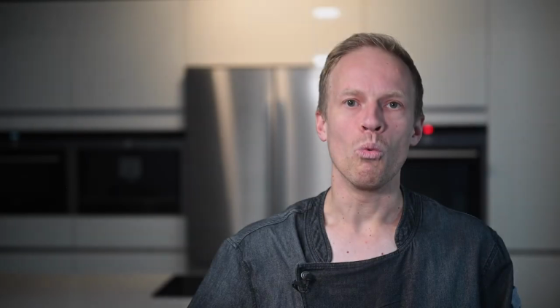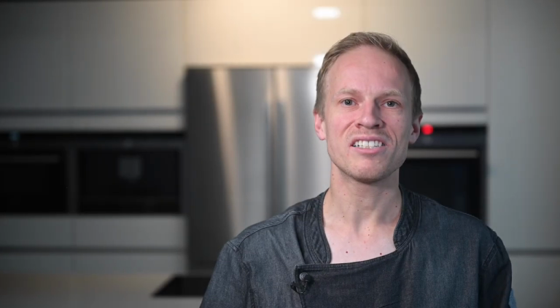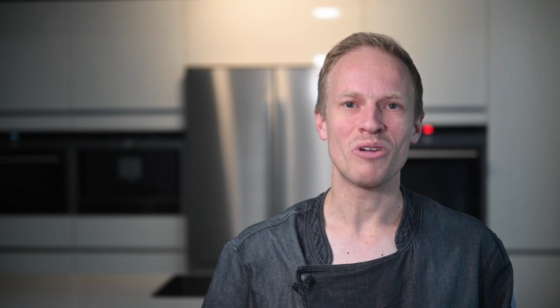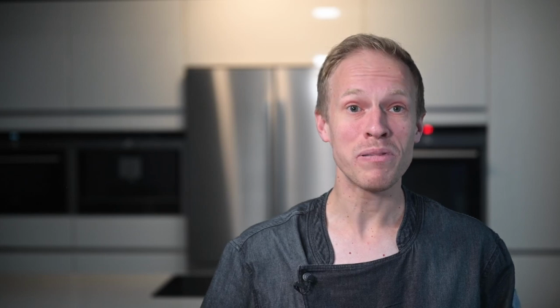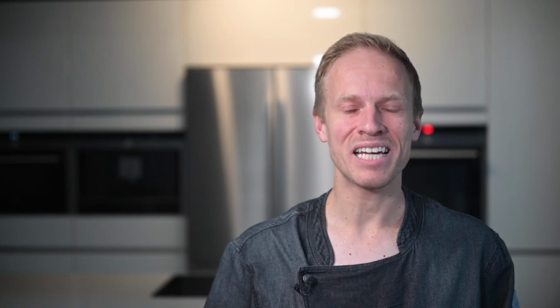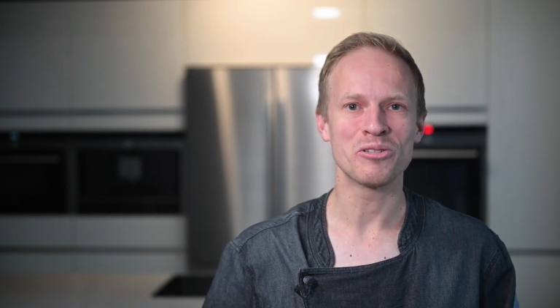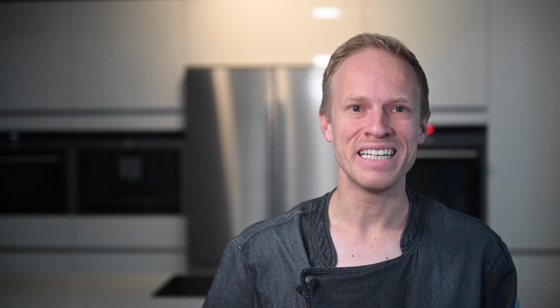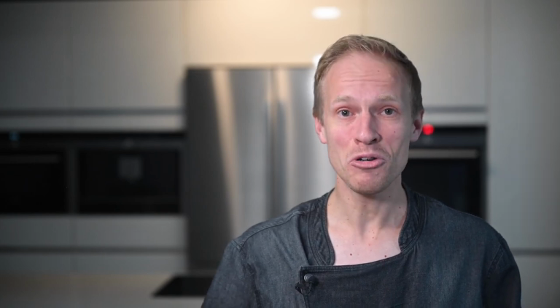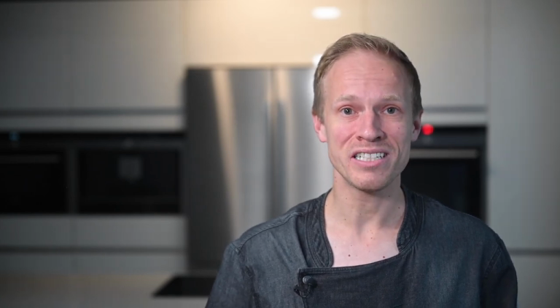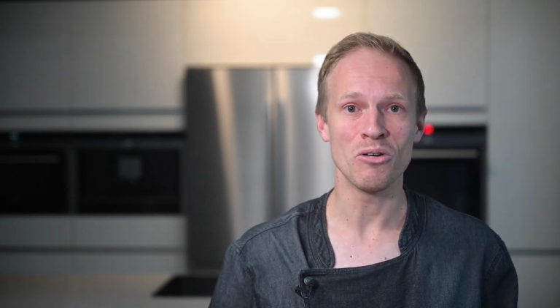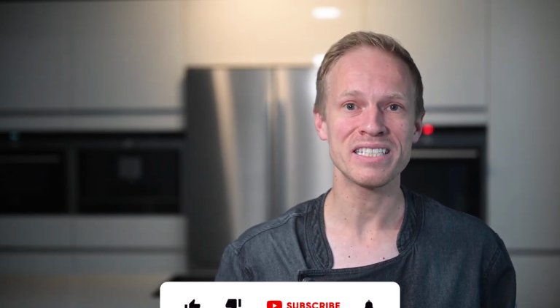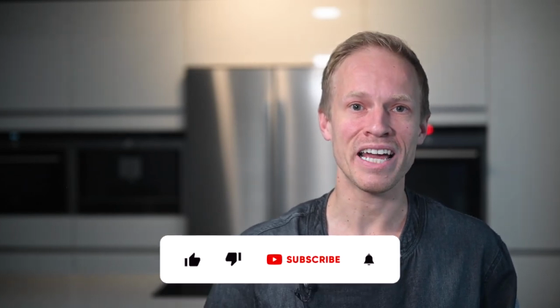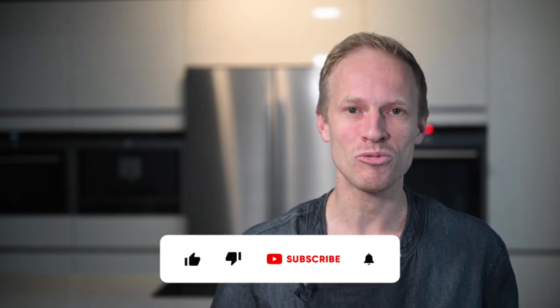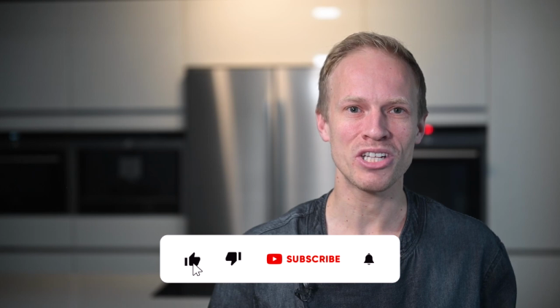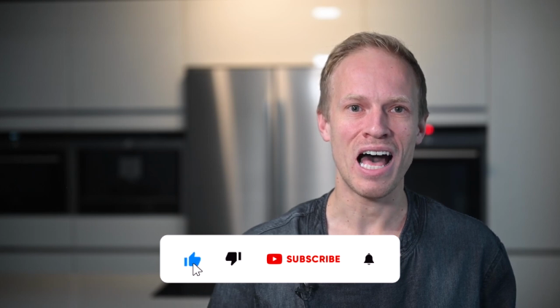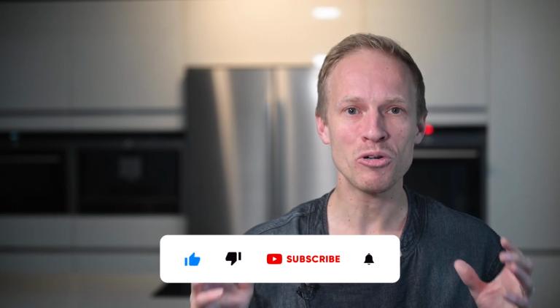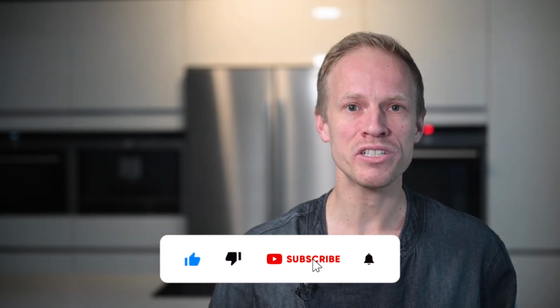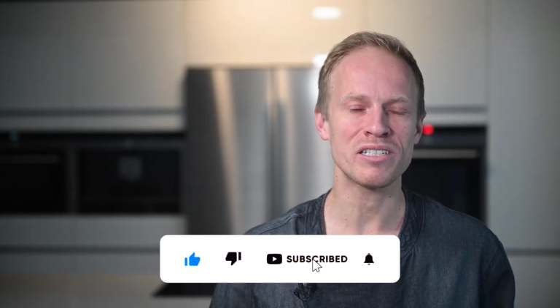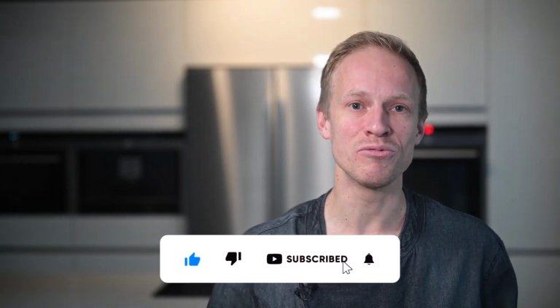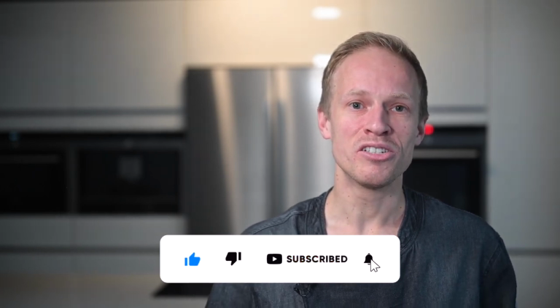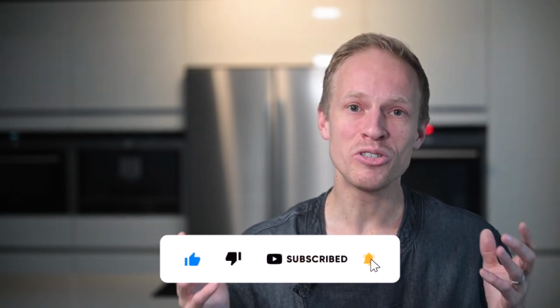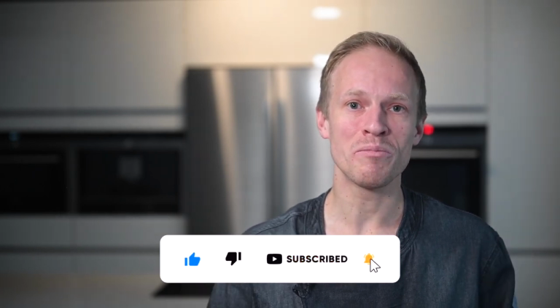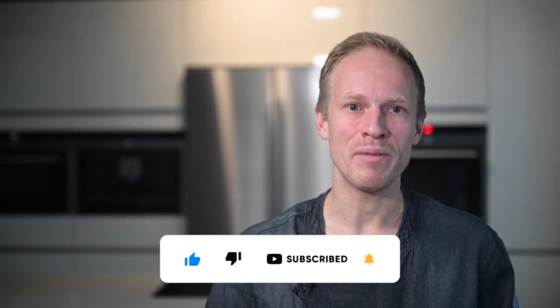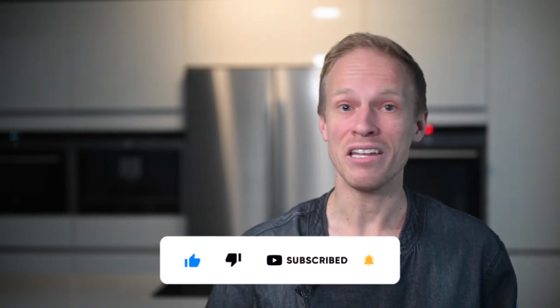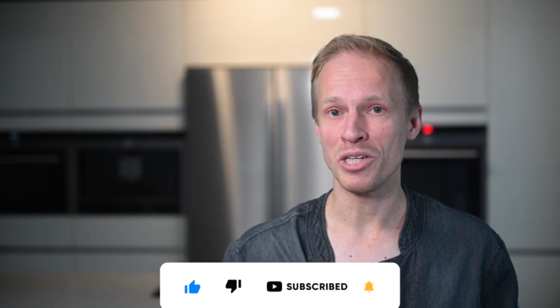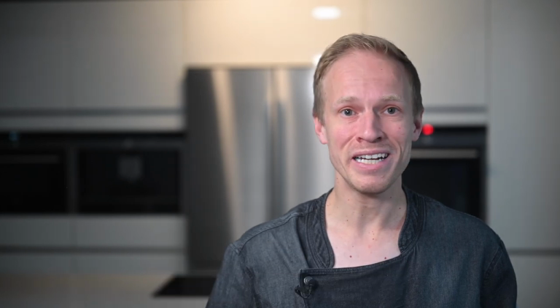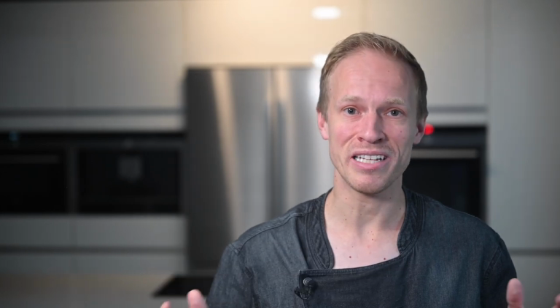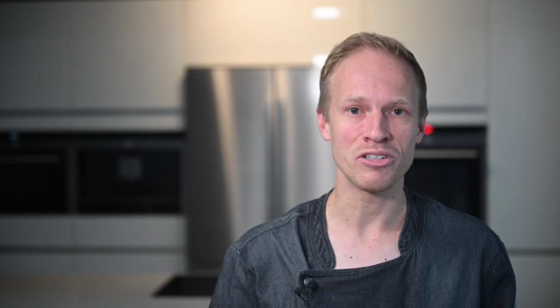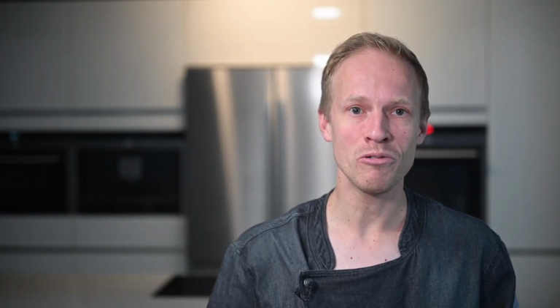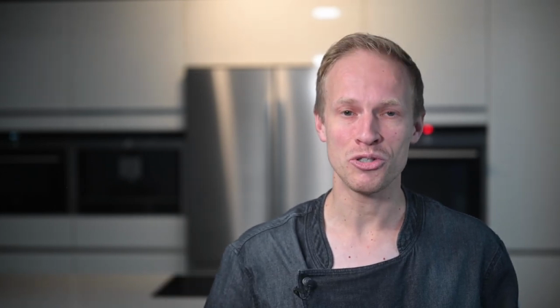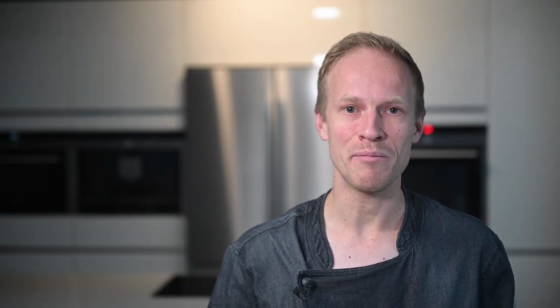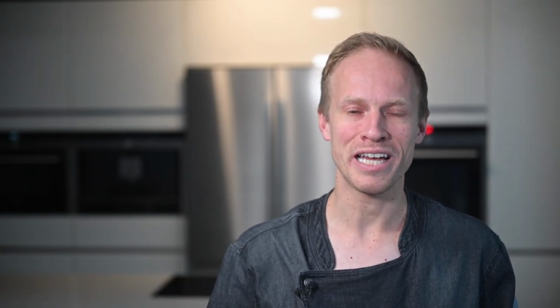While the sourdough is rising, please take a moment to connect. If you enjoyed this video please give it a like and subscribe to my channel. I'll be posting more sourdough recipes soon, and if you want to be notified as soon as I upload a new video be sure to enable notifications.